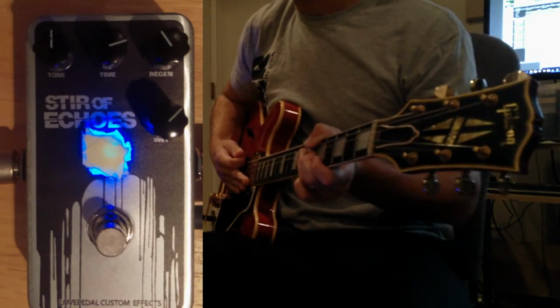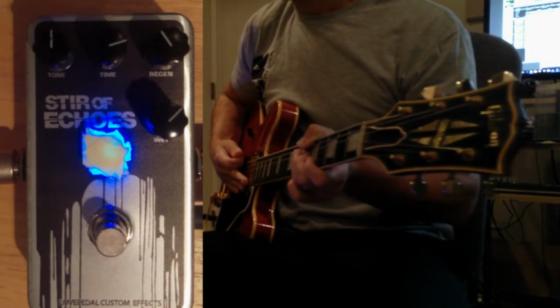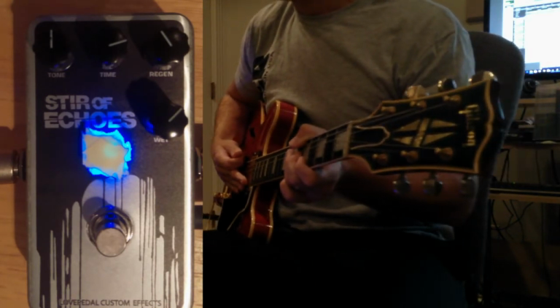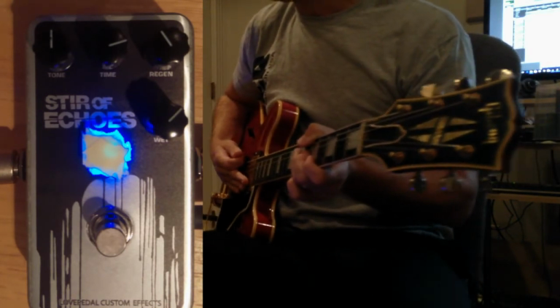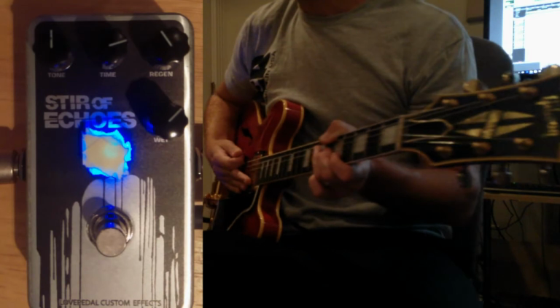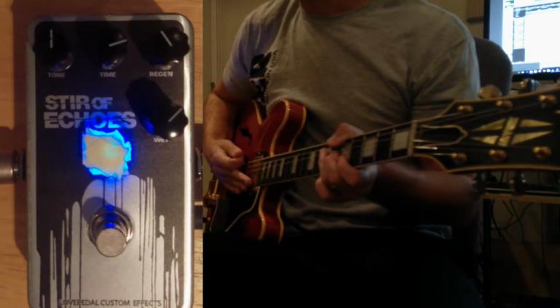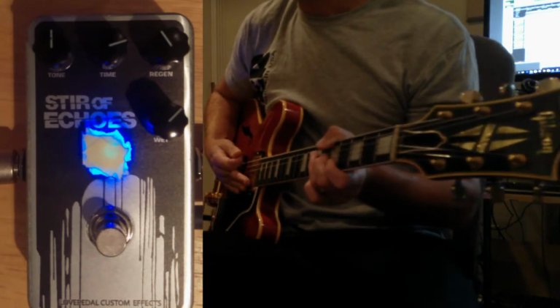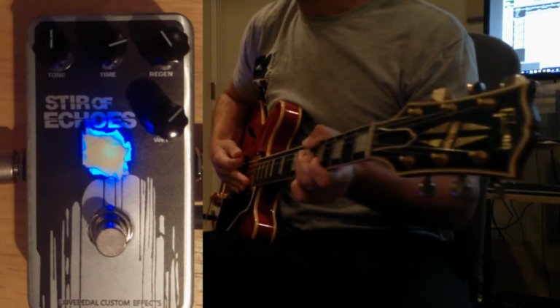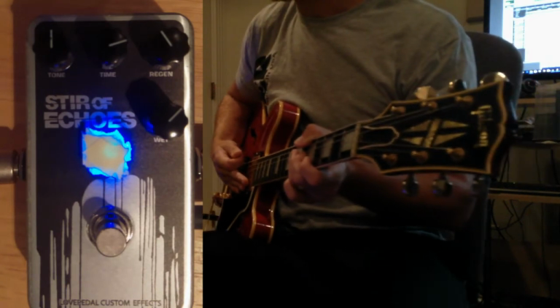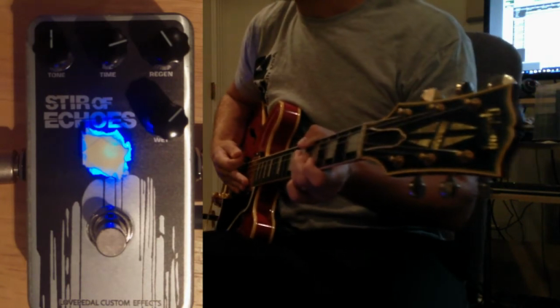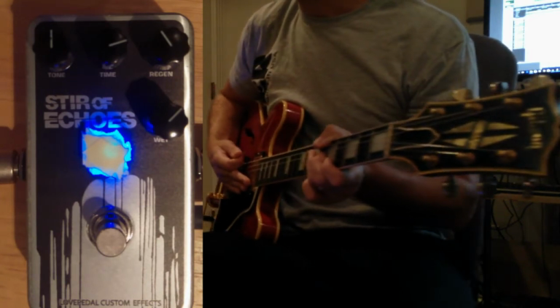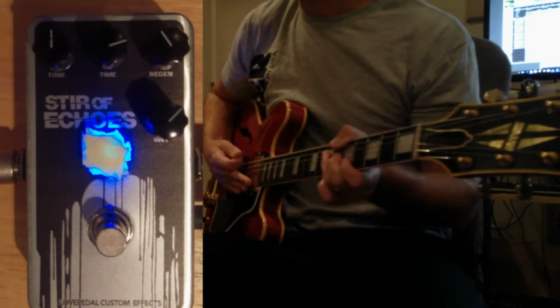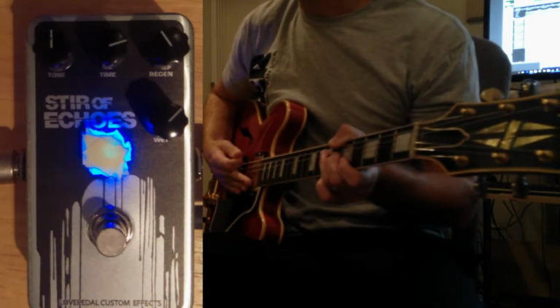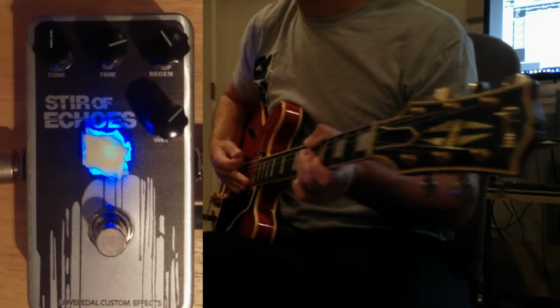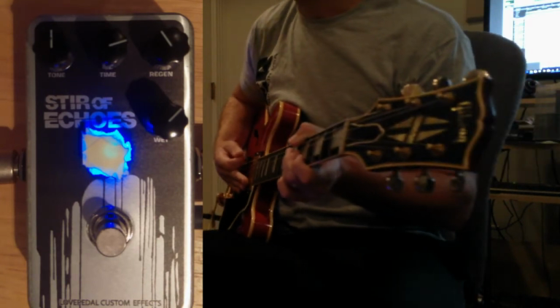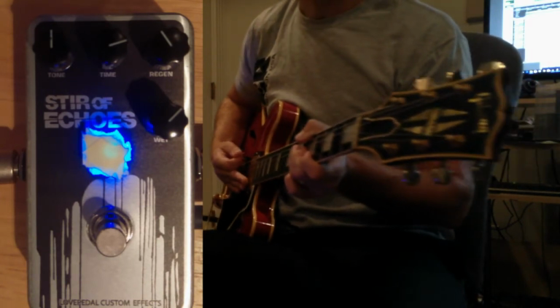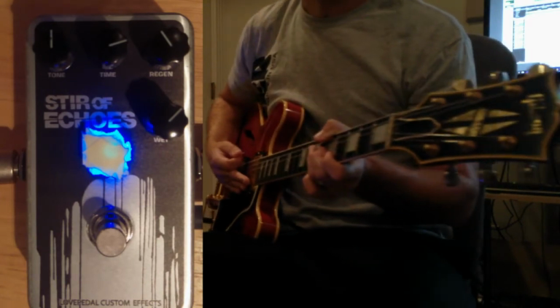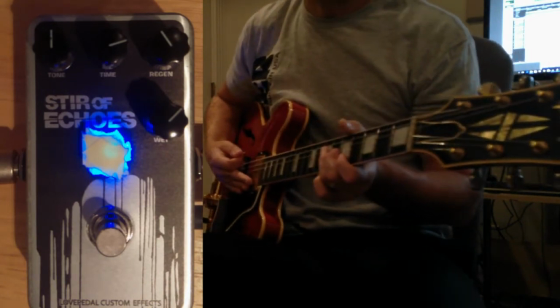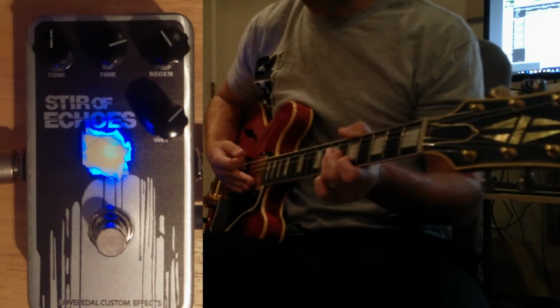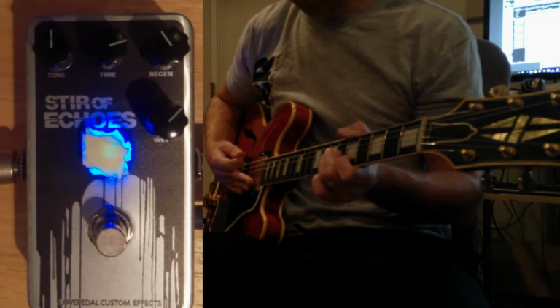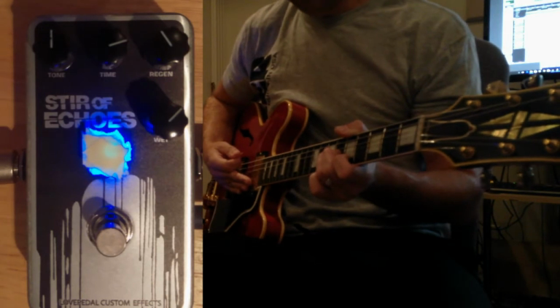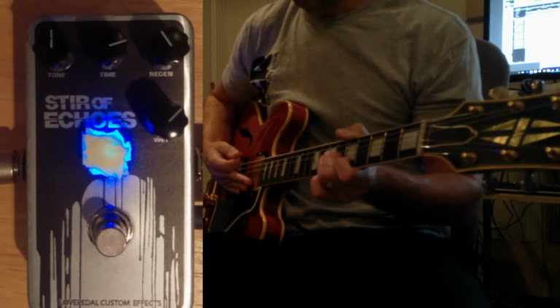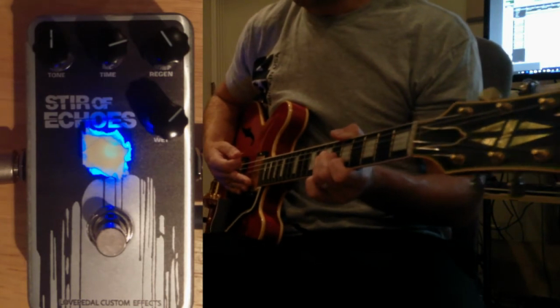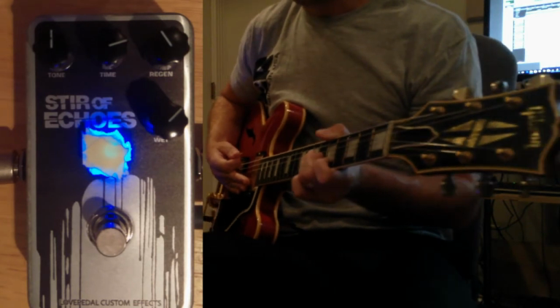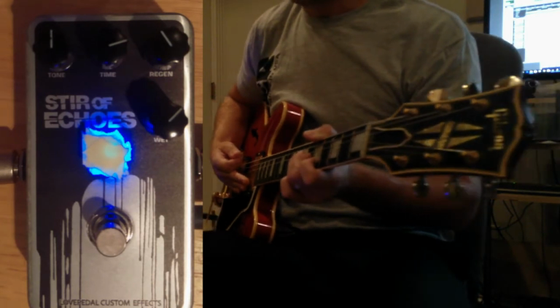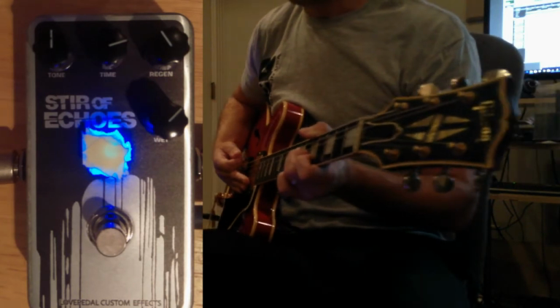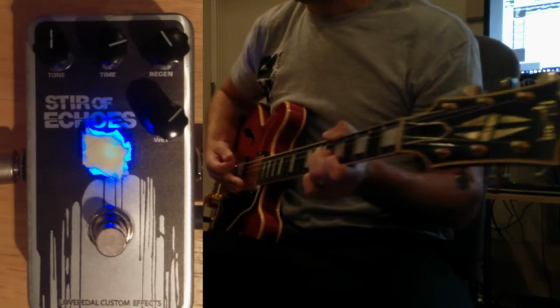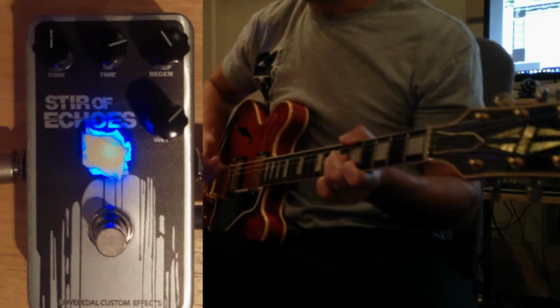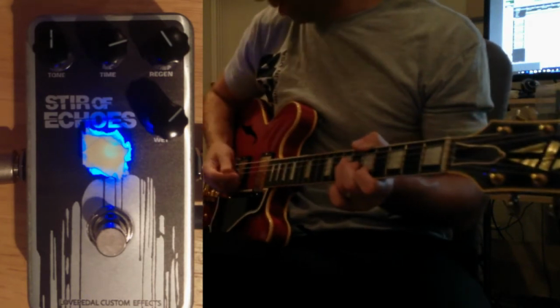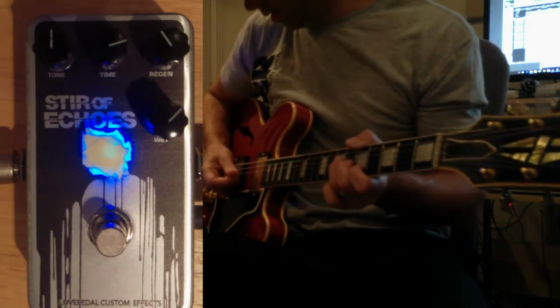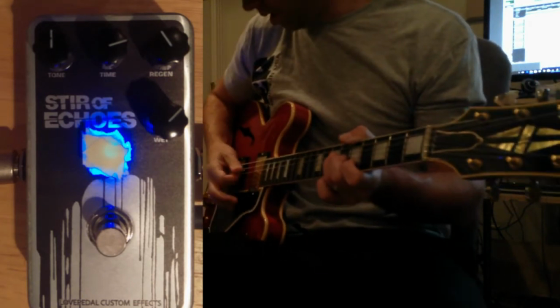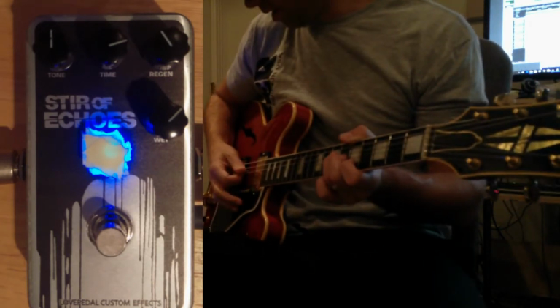Now I've just increased the delay time, decreased the repeats a little bit, and added the wet signal in a bit more. Let's go through some real simple triads and hear how it sounds.